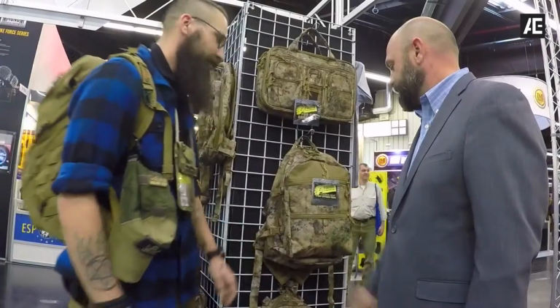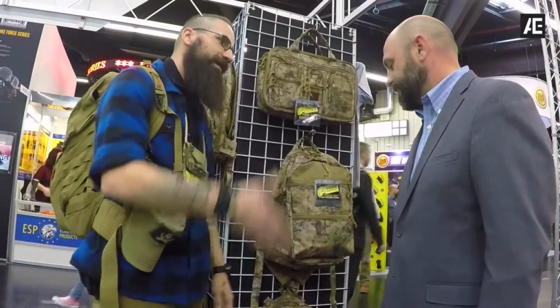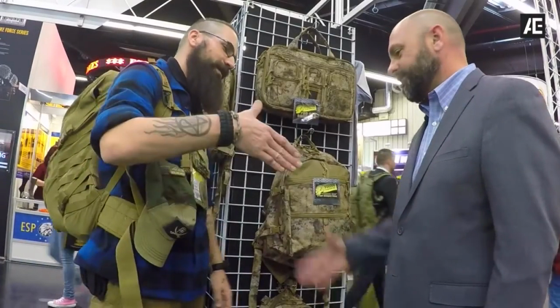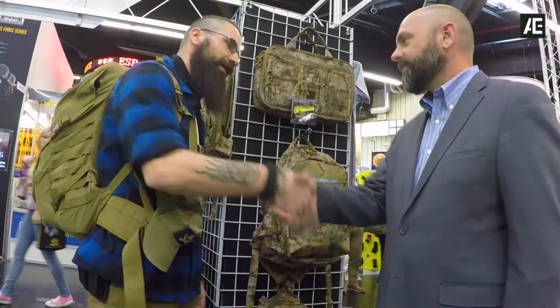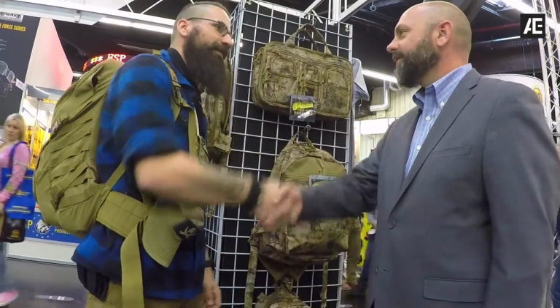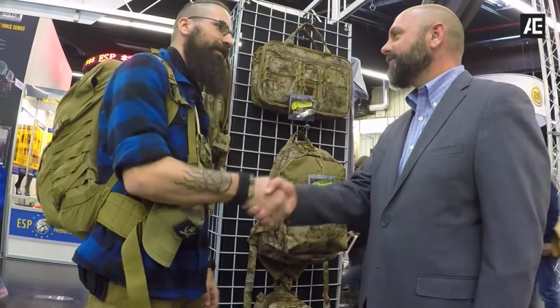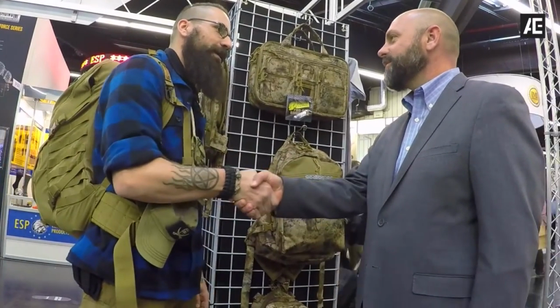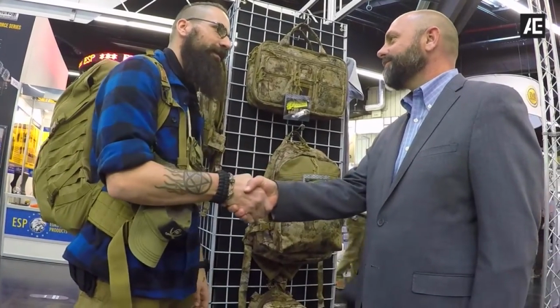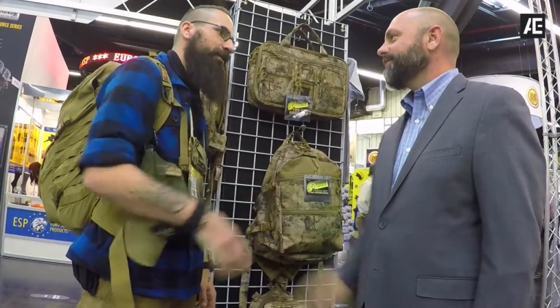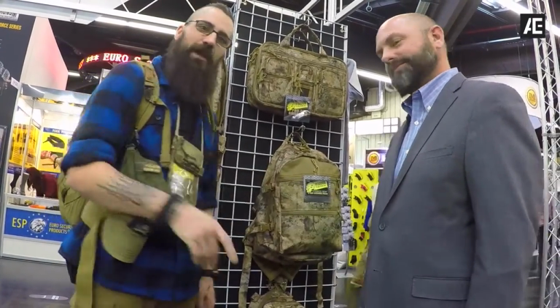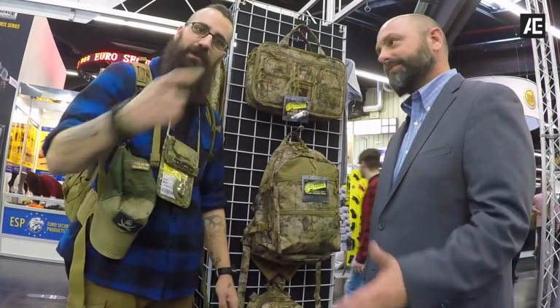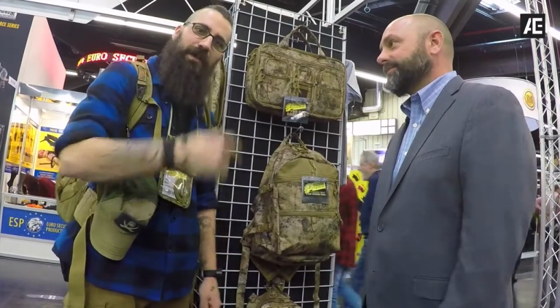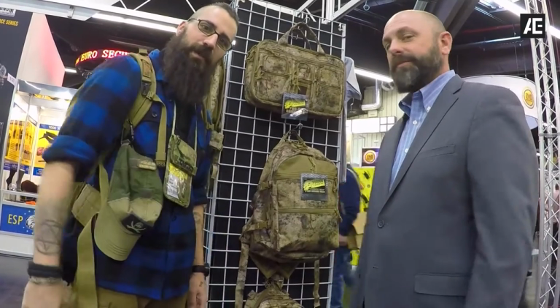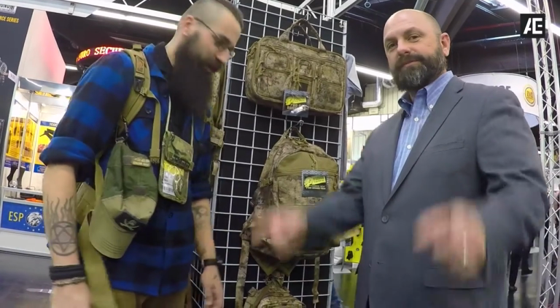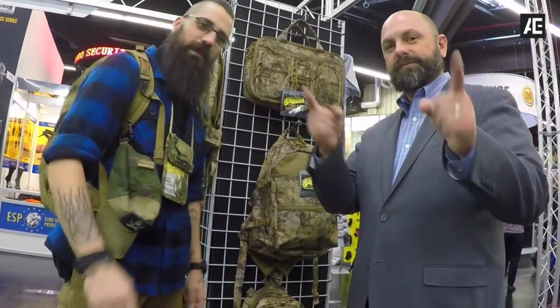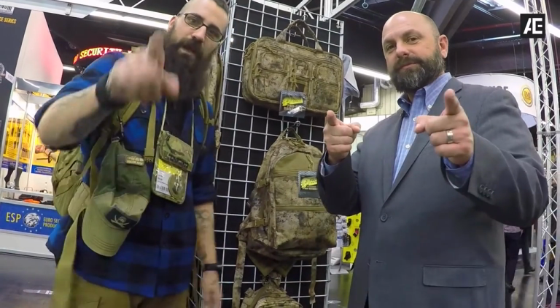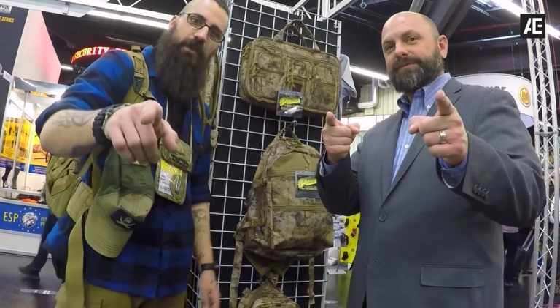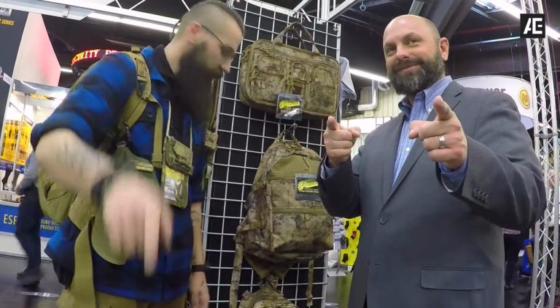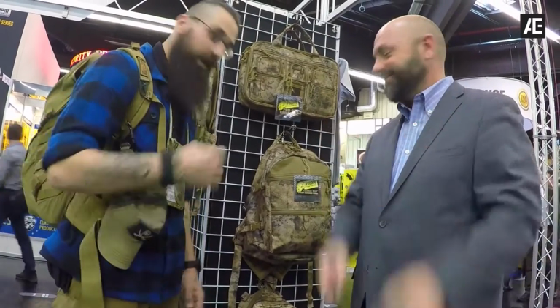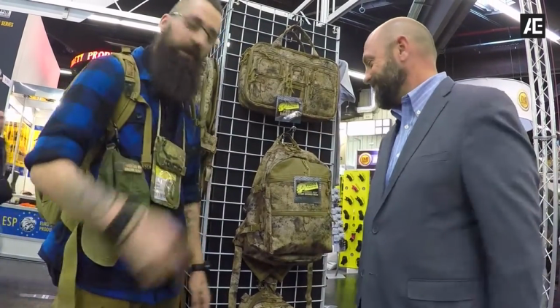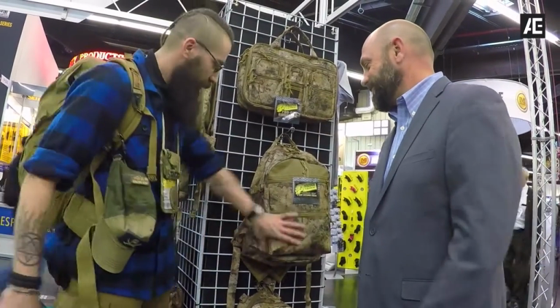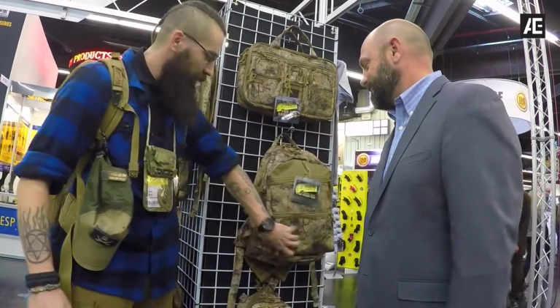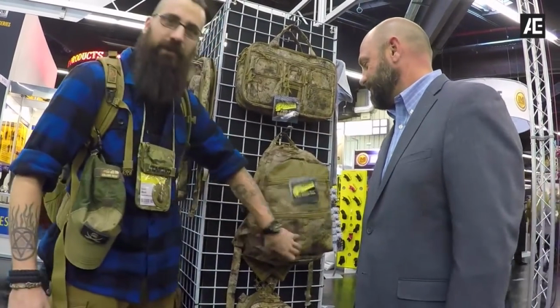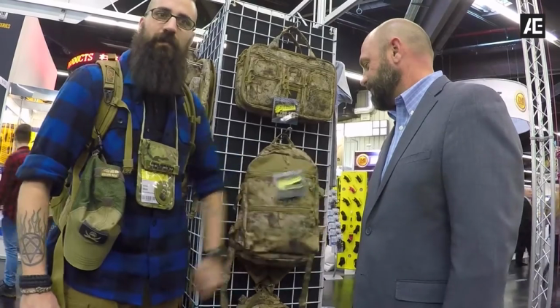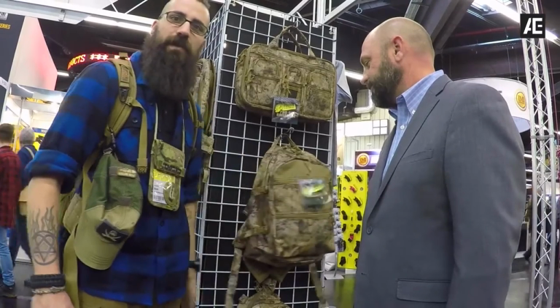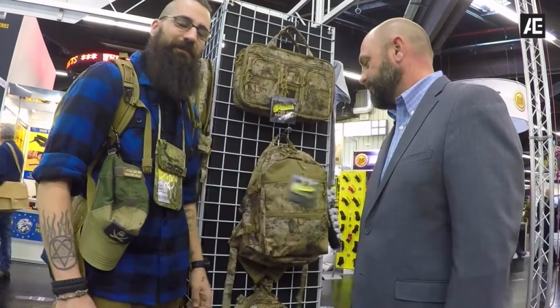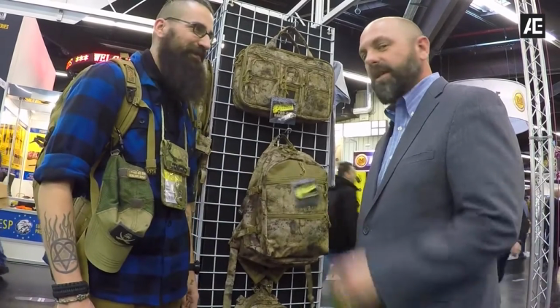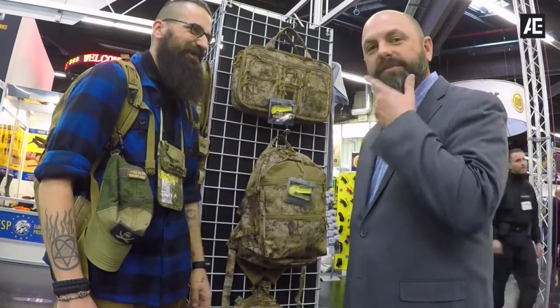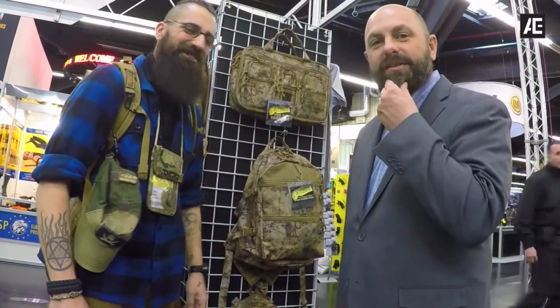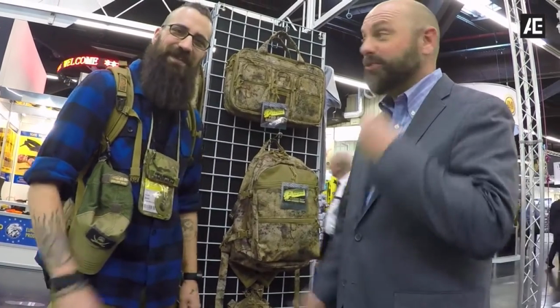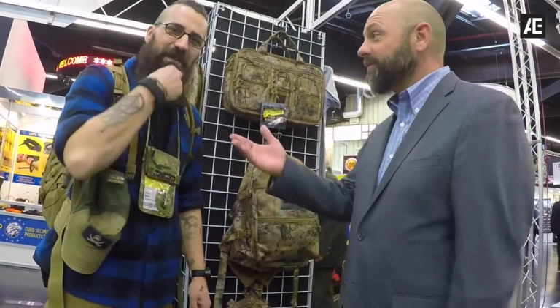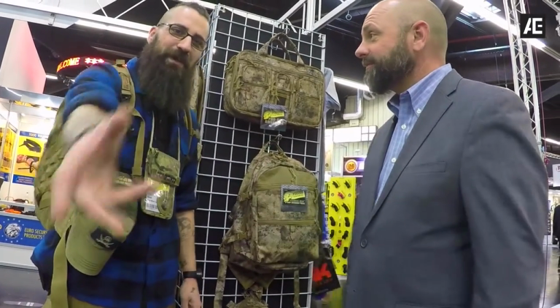Jared, it's been nice talking to you. Nice talking to you as well. Thank you. Be sure to check out our presentation. If you're at IWA Show, stop by and grab it before it's gone. Beards rule. Beard on.